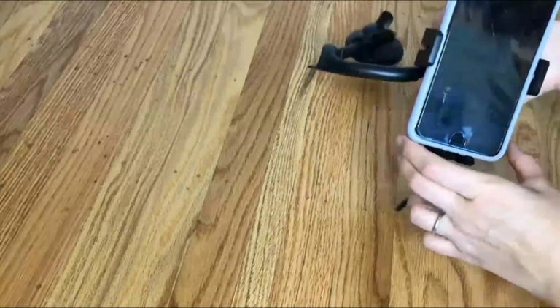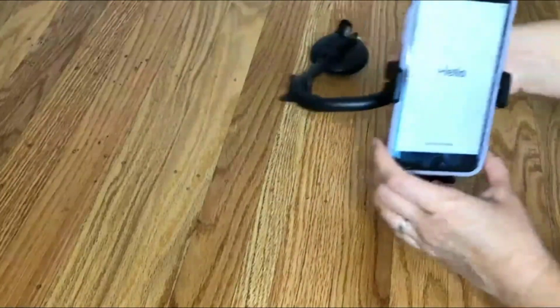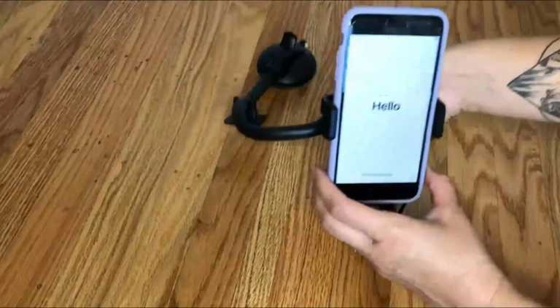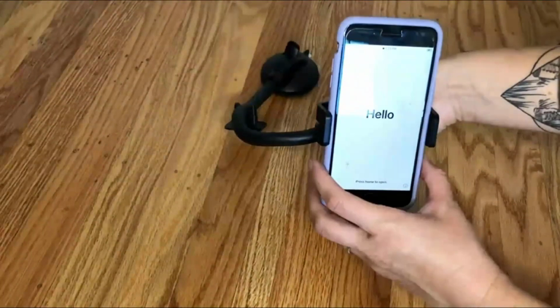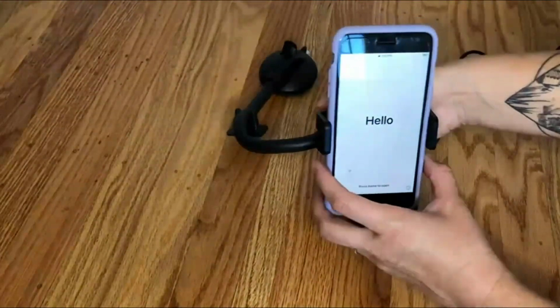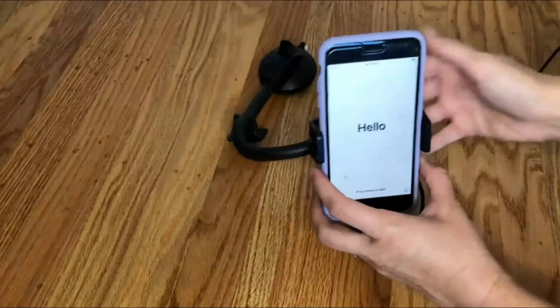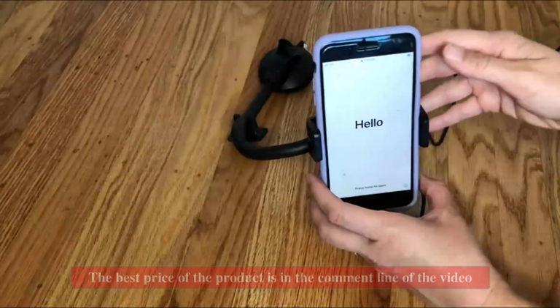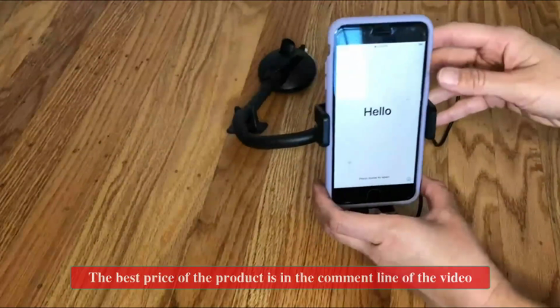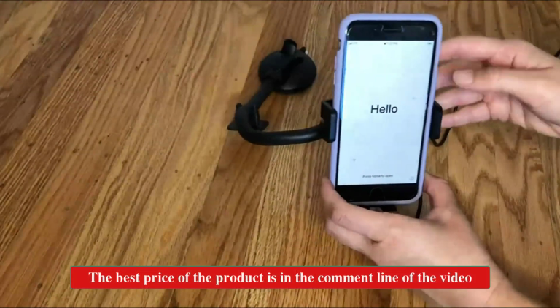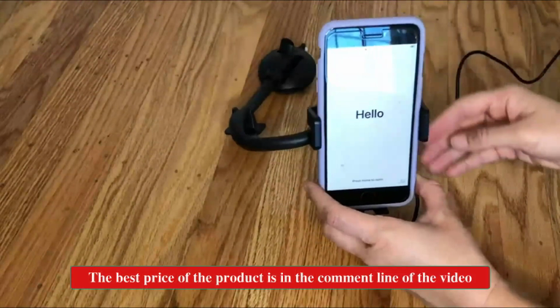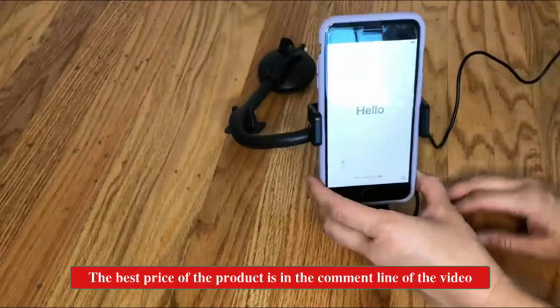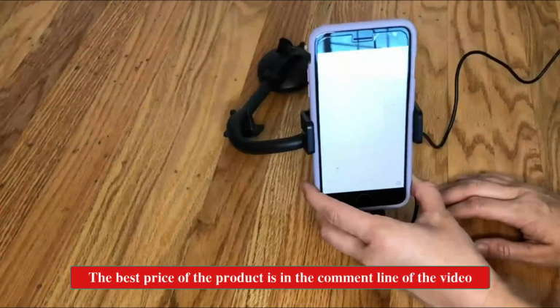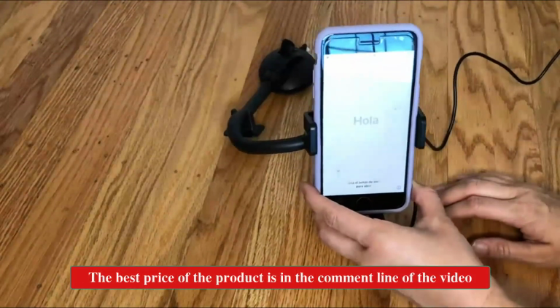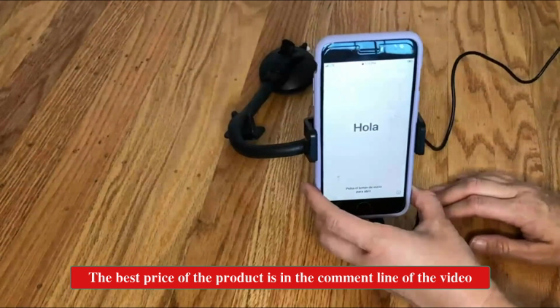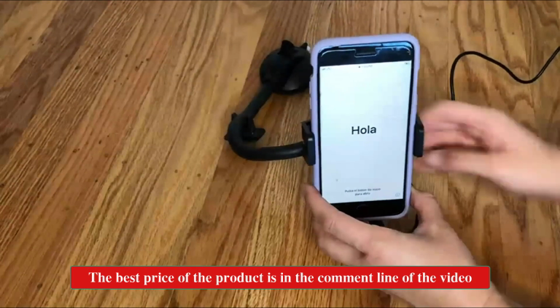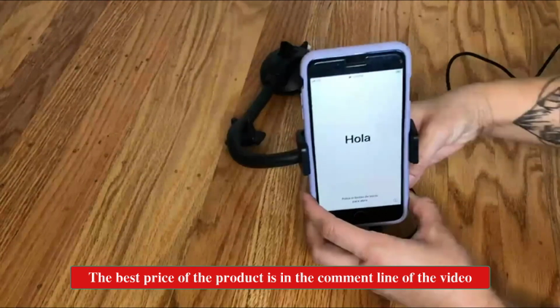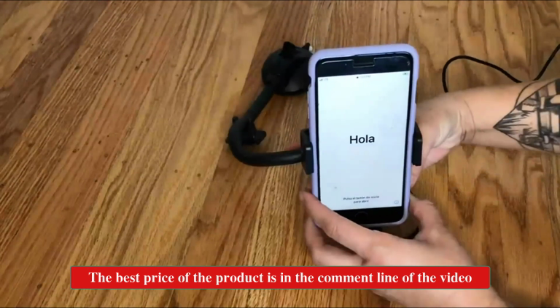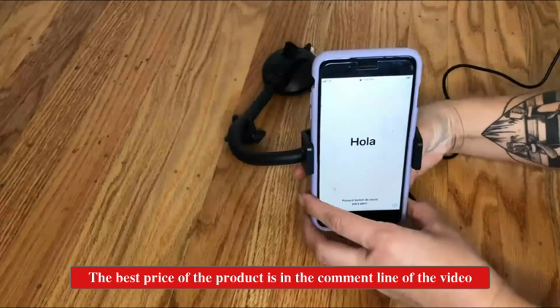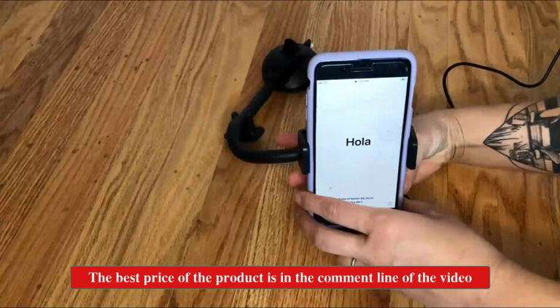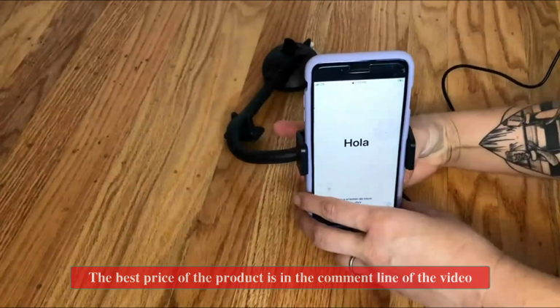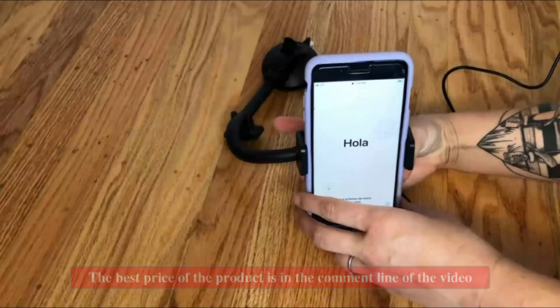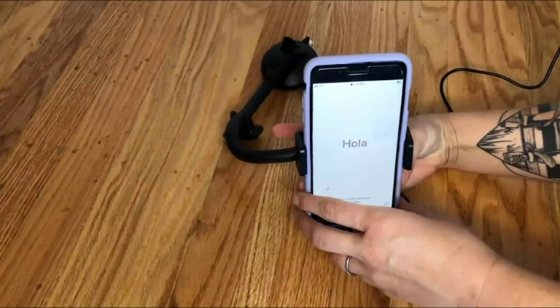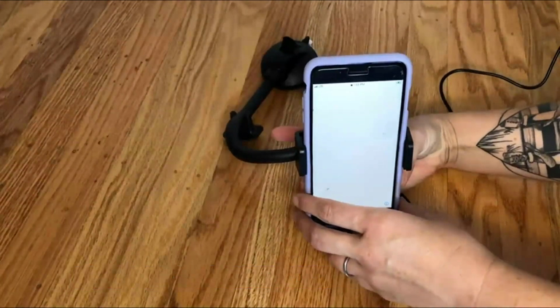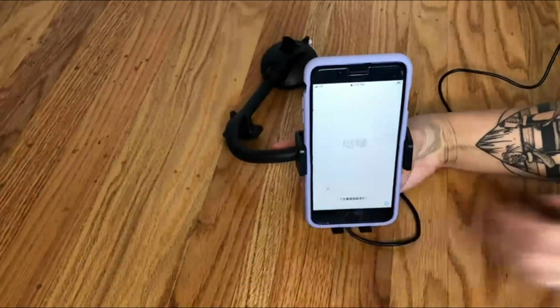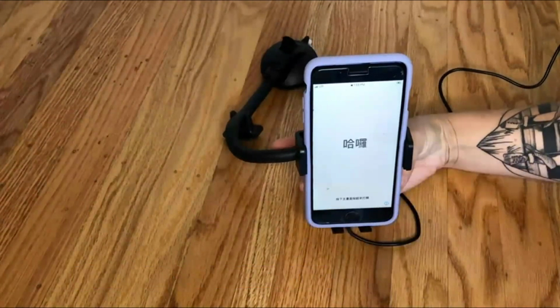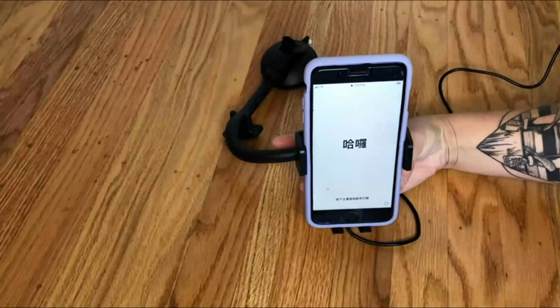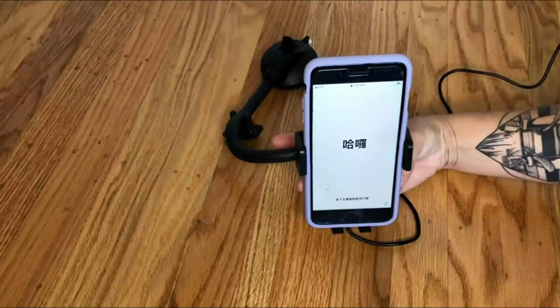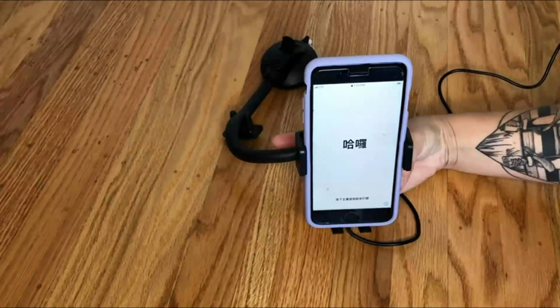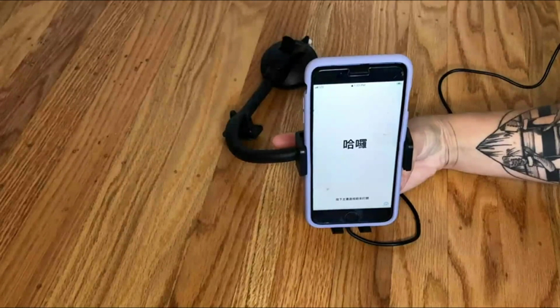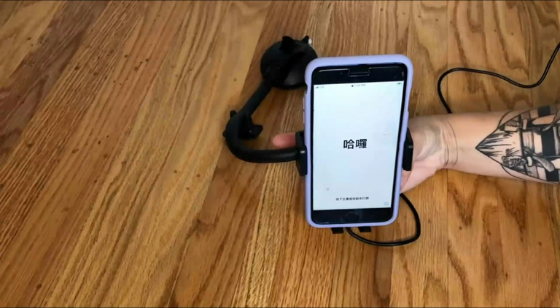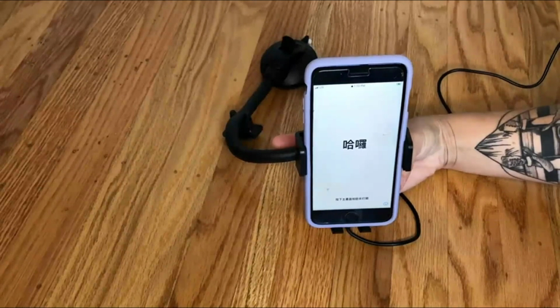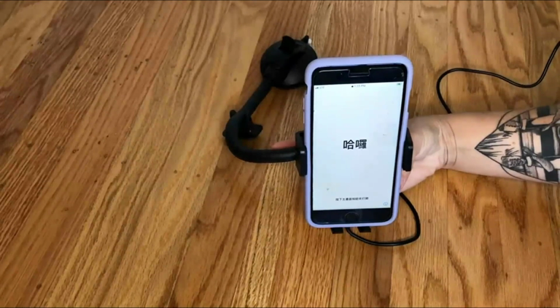This is awesome because it is a charger that doesn't require you to plug your phone in. You can actually just put it in place and it will automatically charge your phone as long as your phone has magnetic charging.